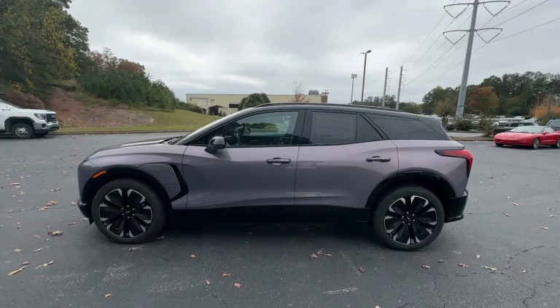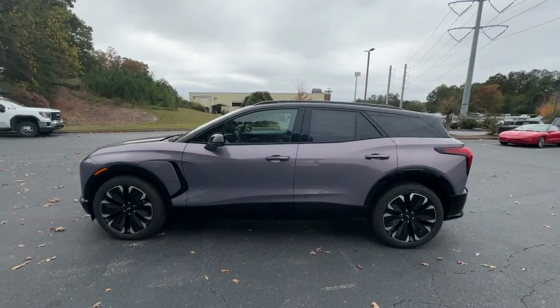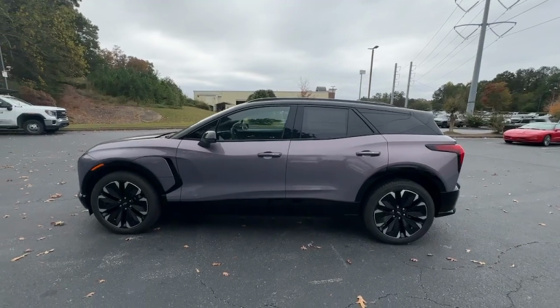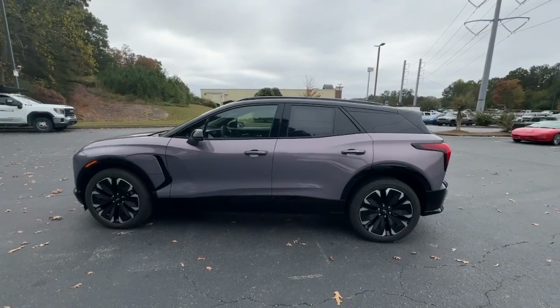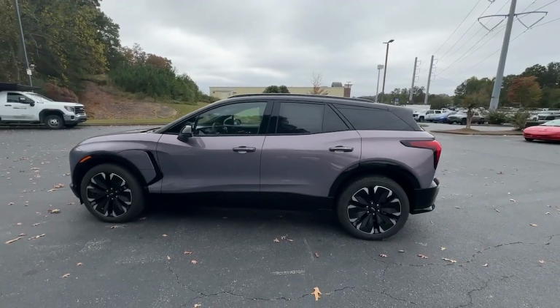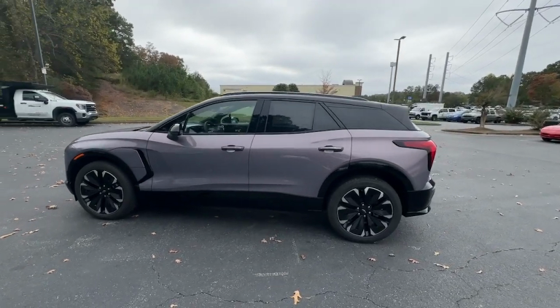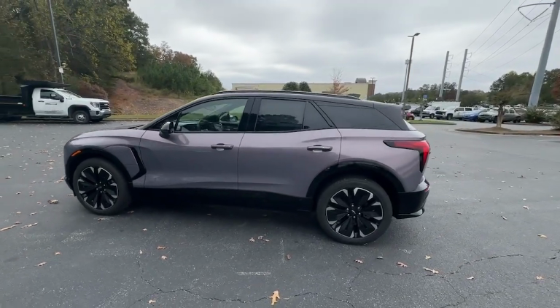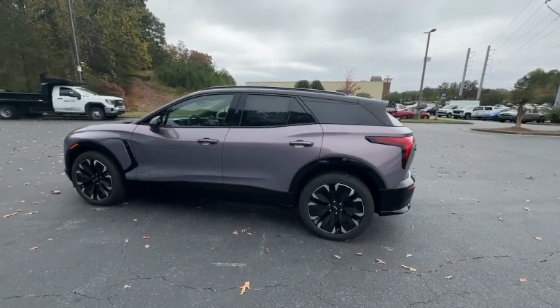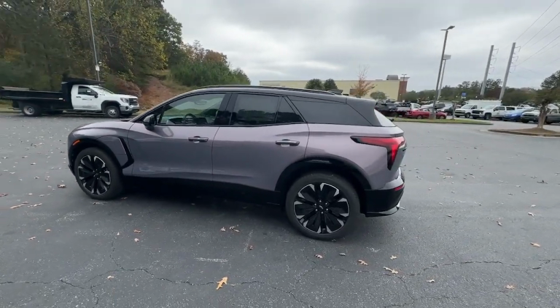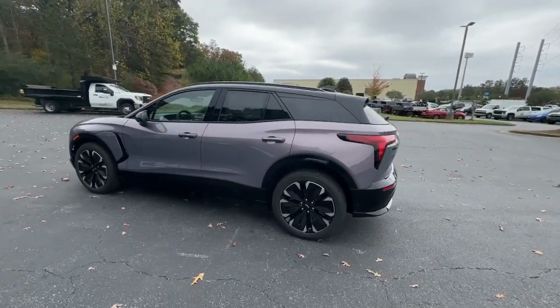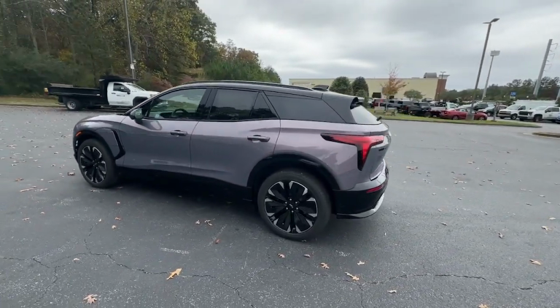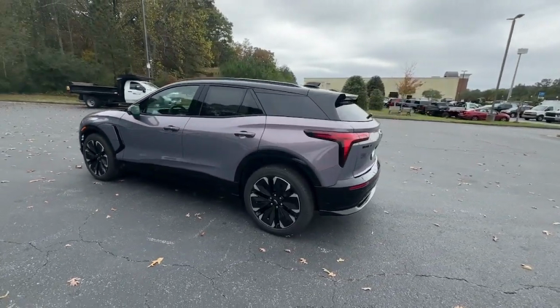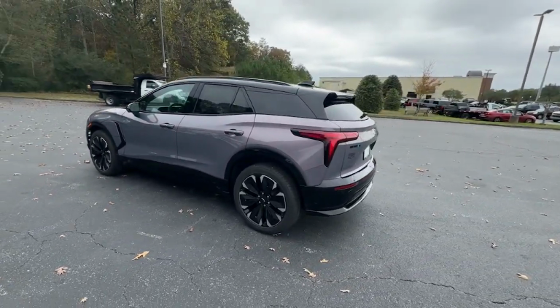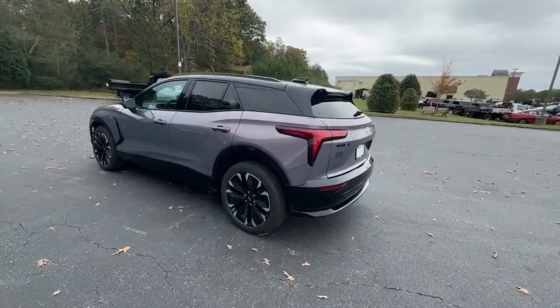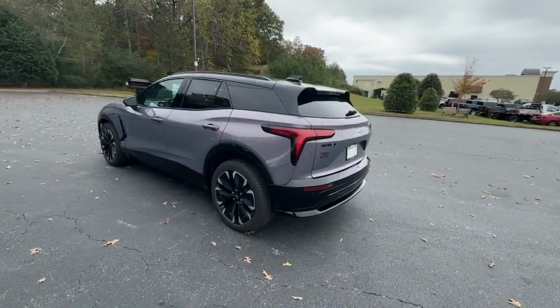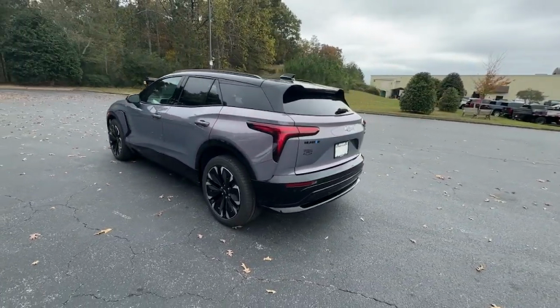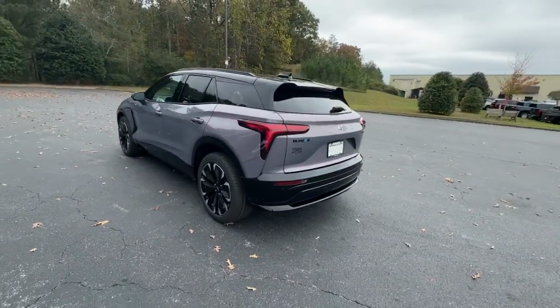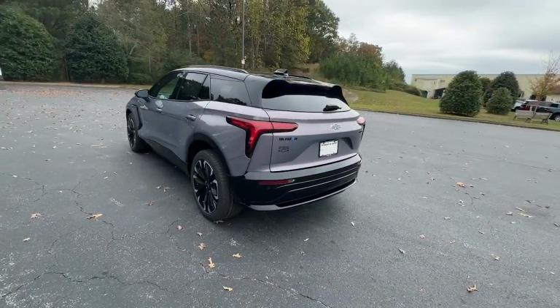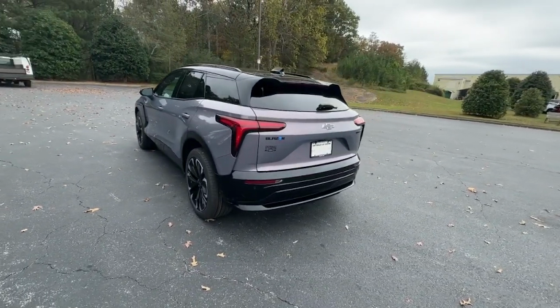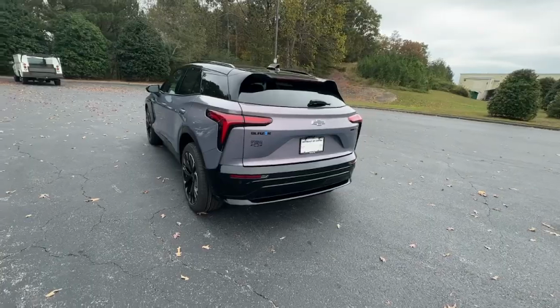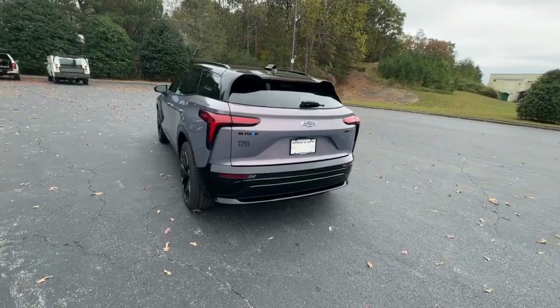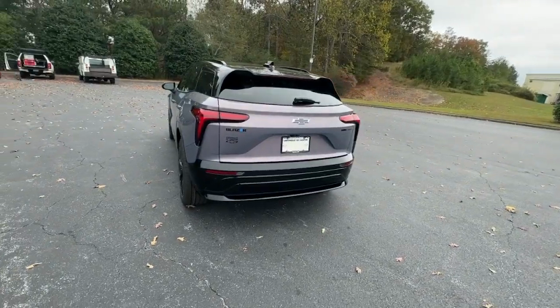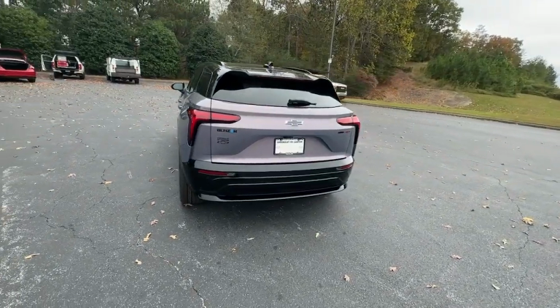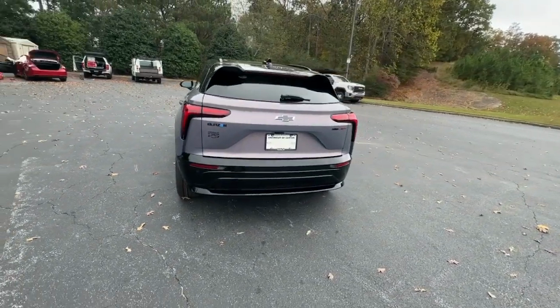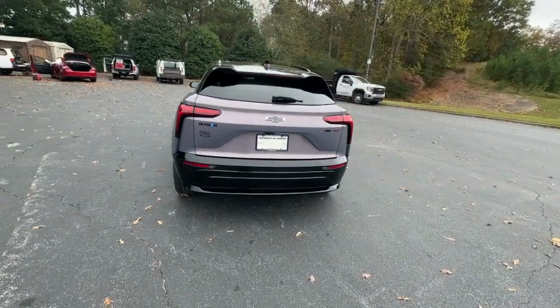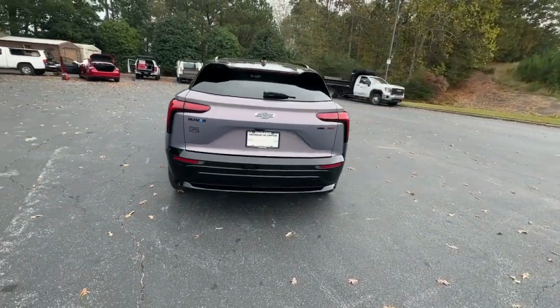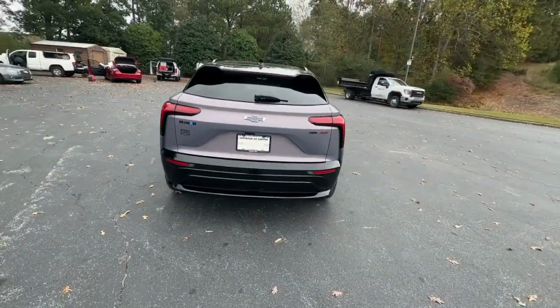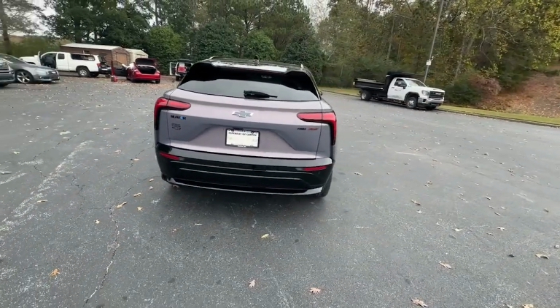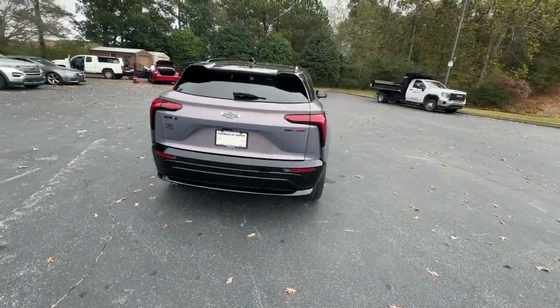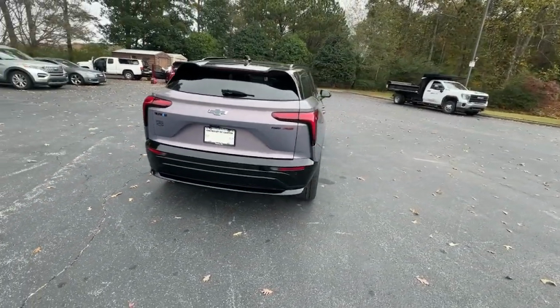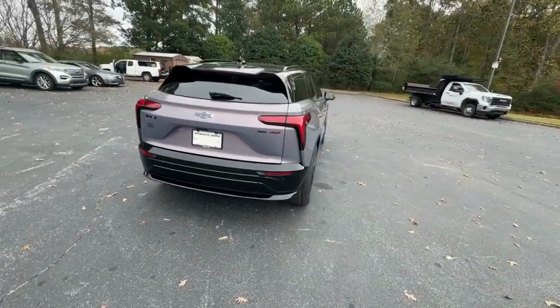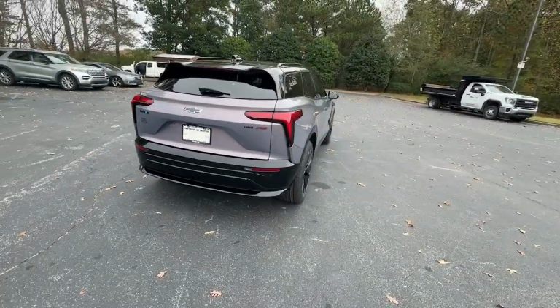Get acquainted with the 2025 Chevrolet Blazer EV. Check out this boldly stylish Chevrolet Blazer LT all-wheel drive EV.